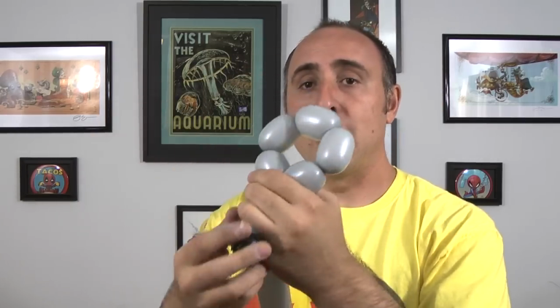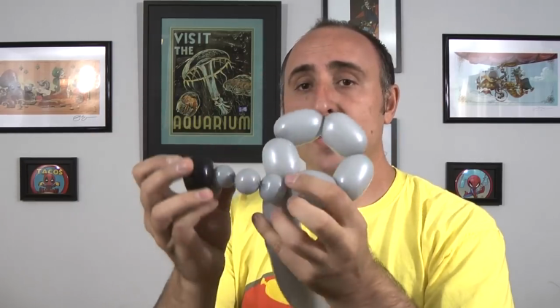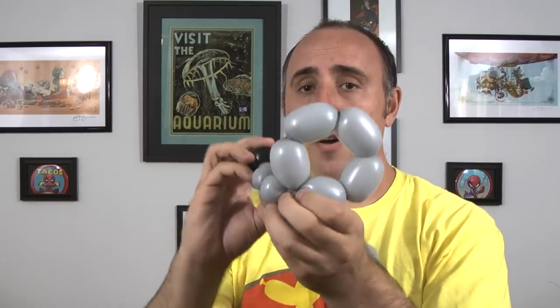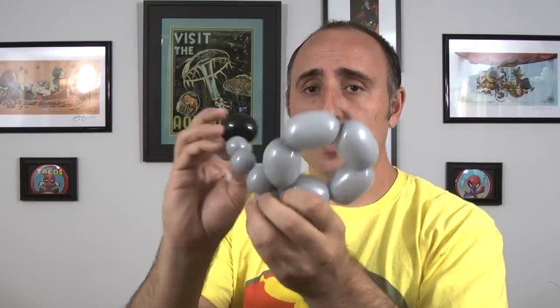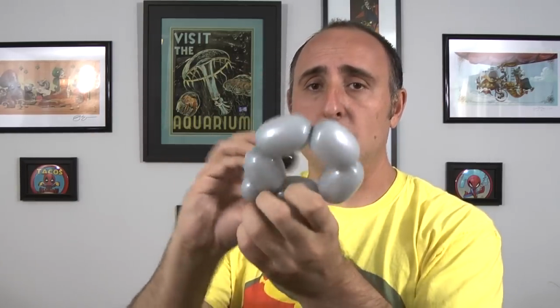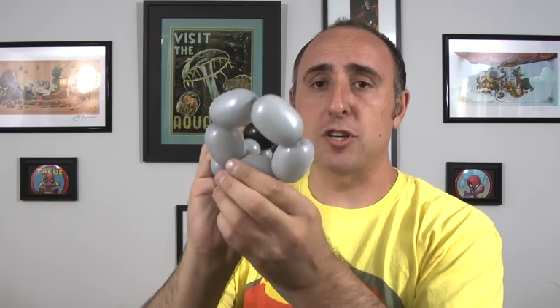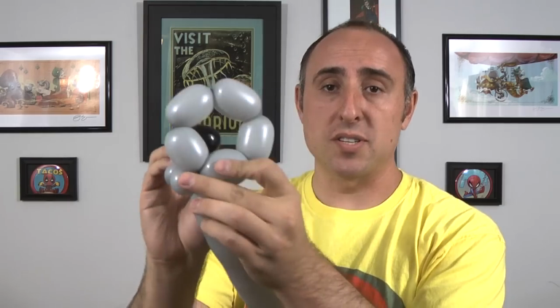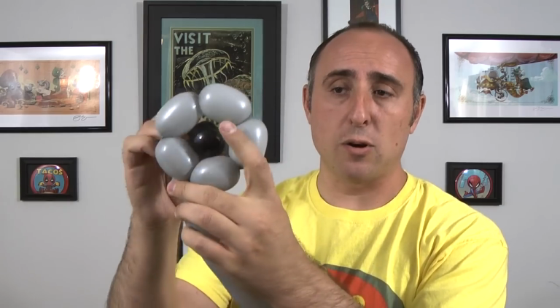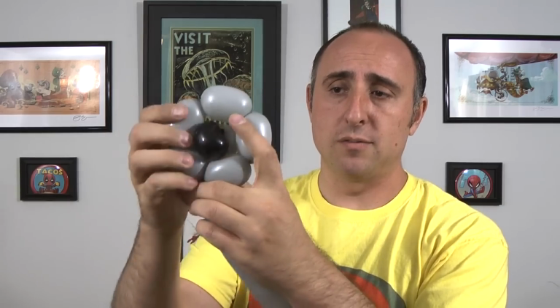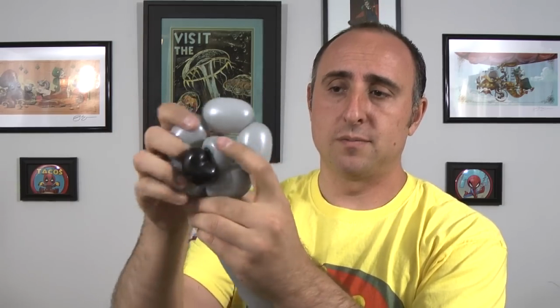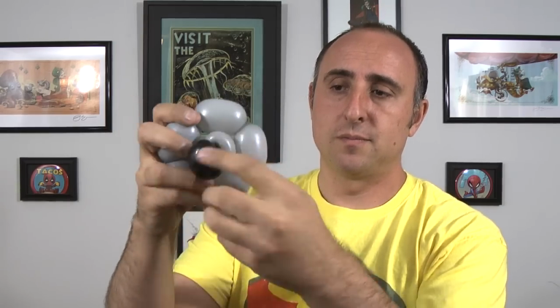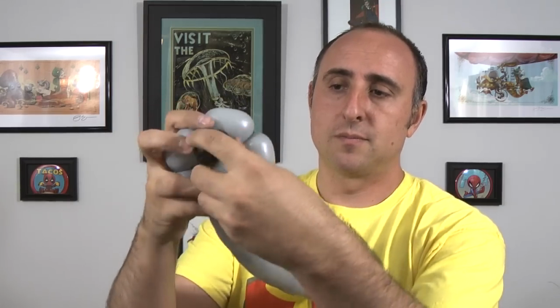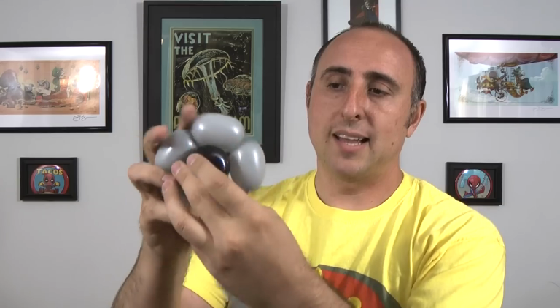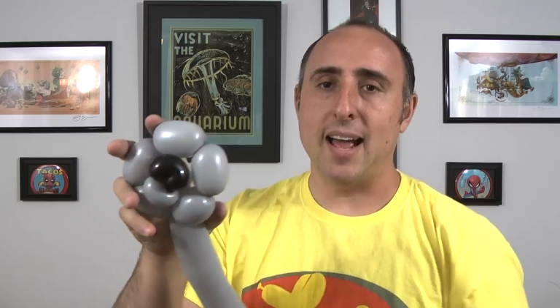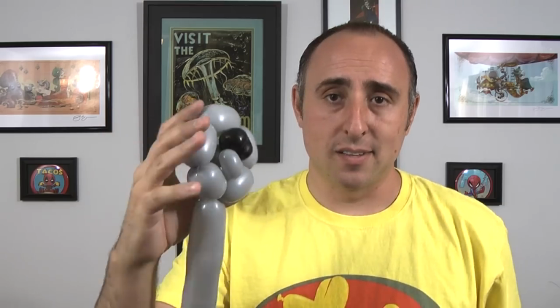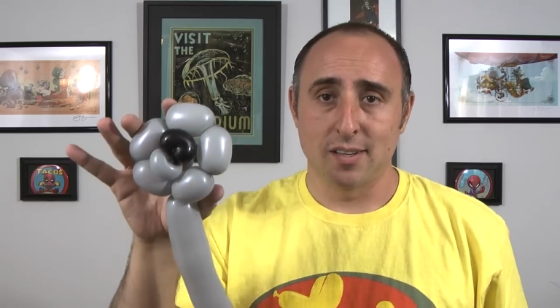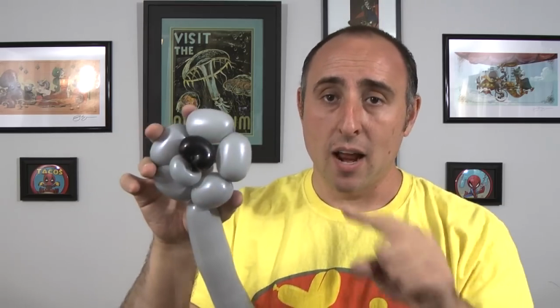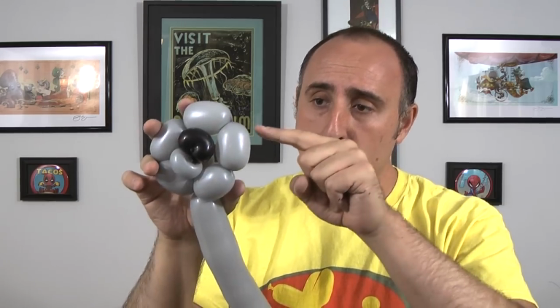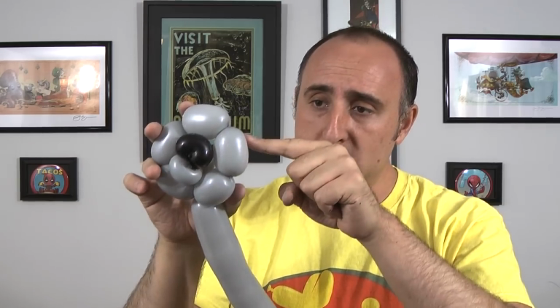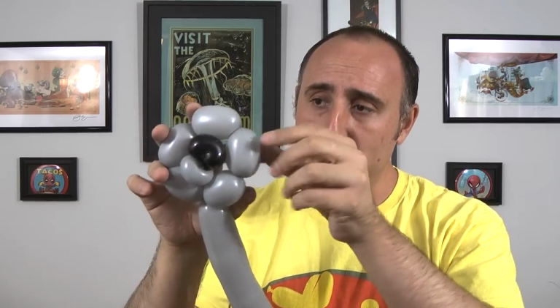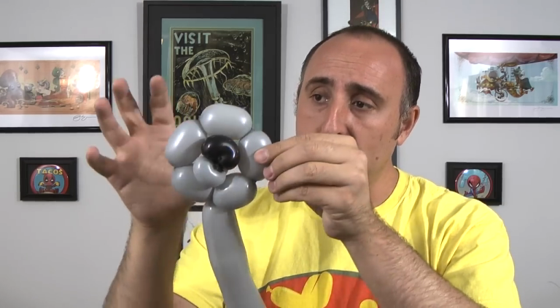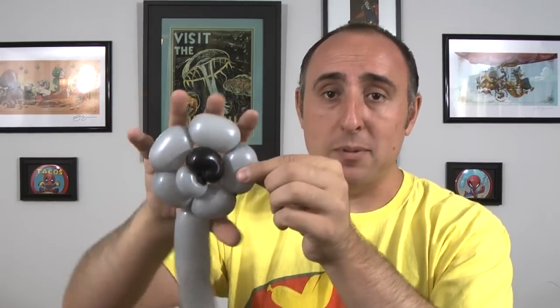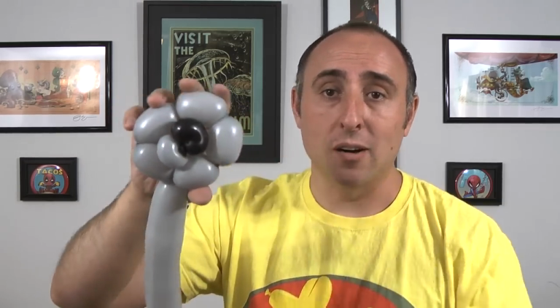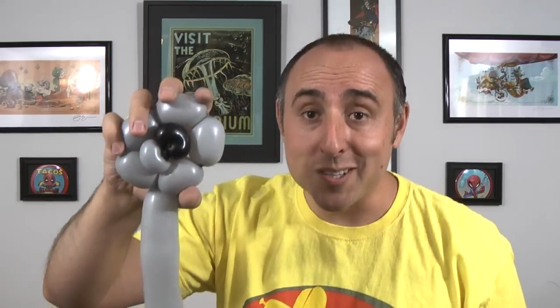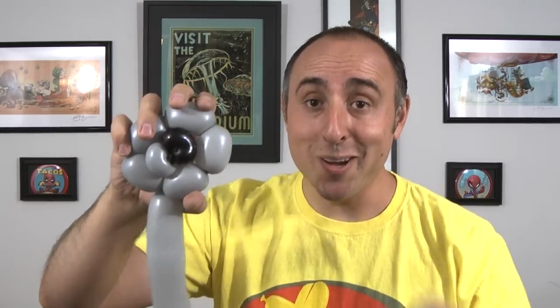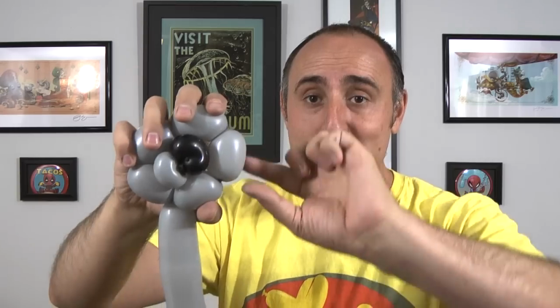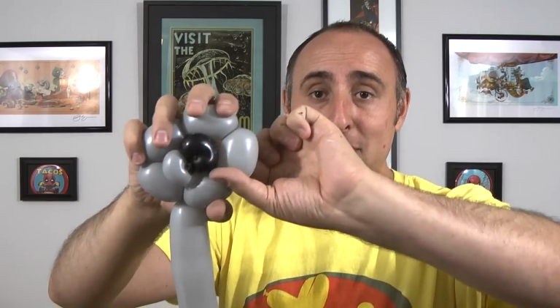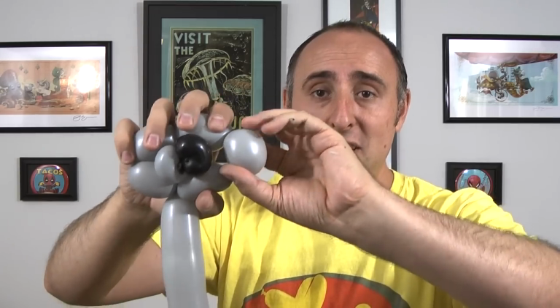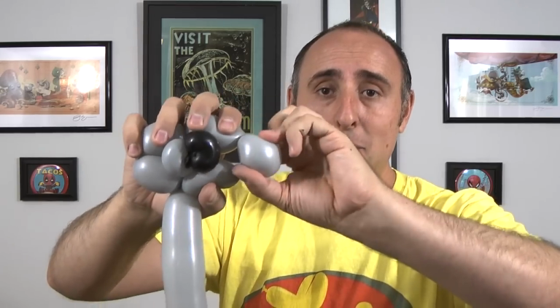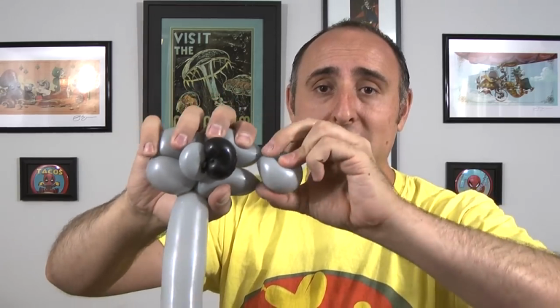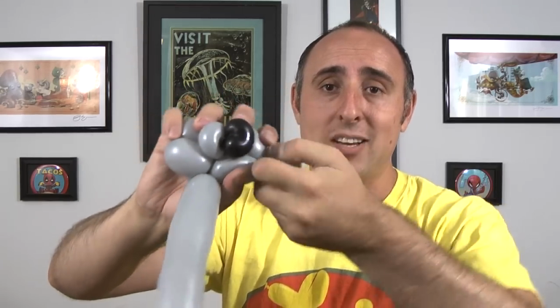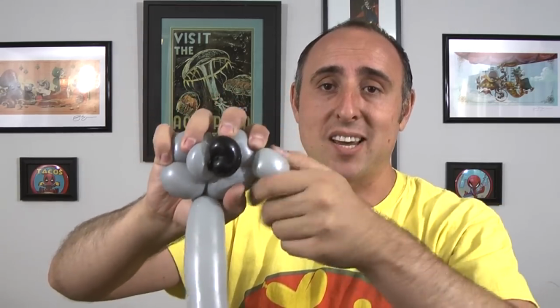Now we're going to take that nose that we made and push it through the center of the hole like that. And we're going to pinch twist this bubble here and this bubble here. The way you pinch twist it is by pinching it, pulling it, and twisting it.